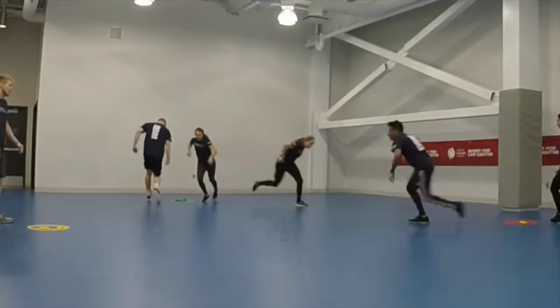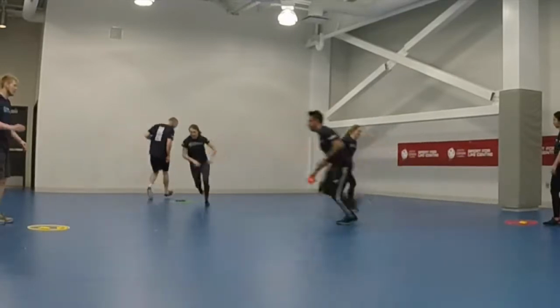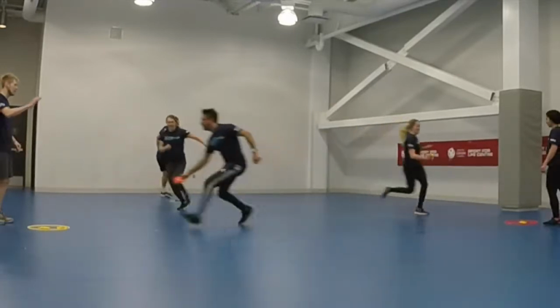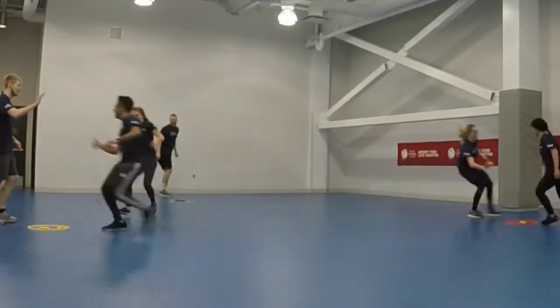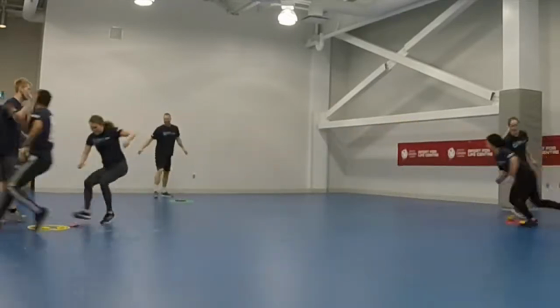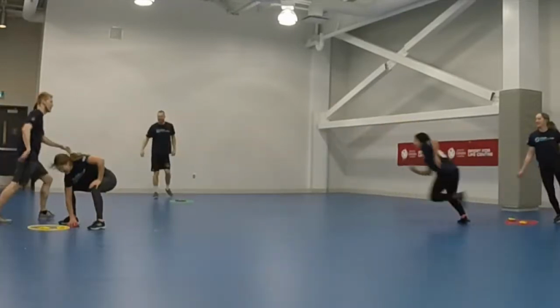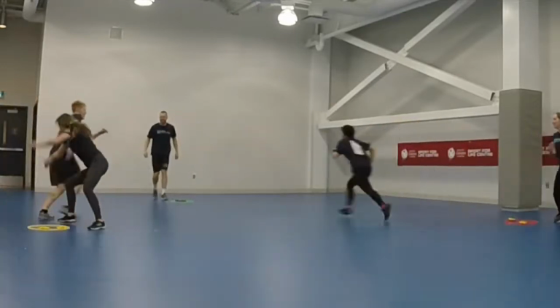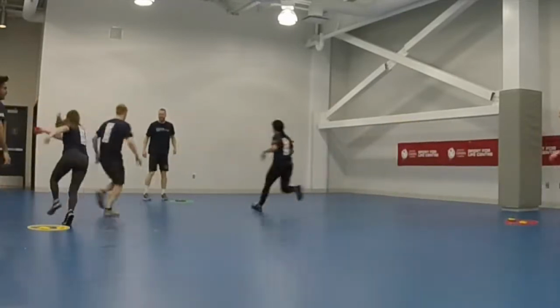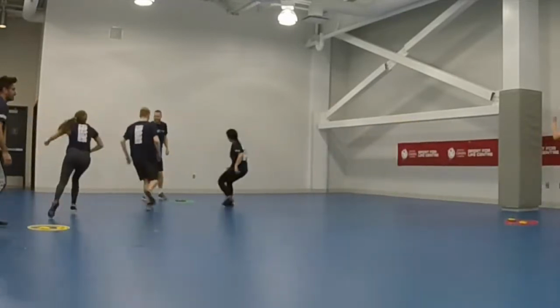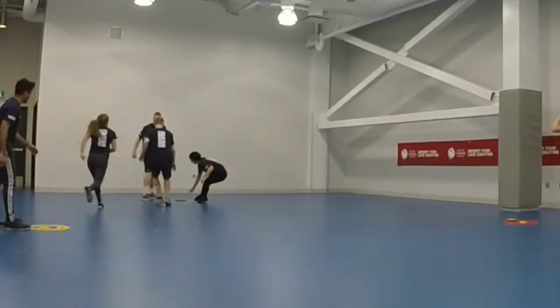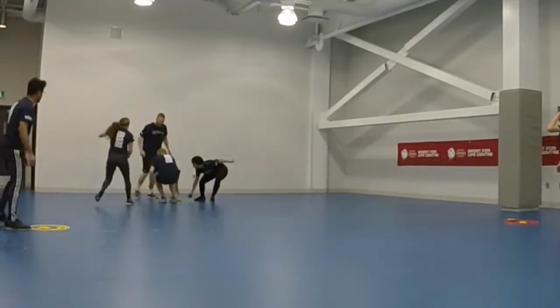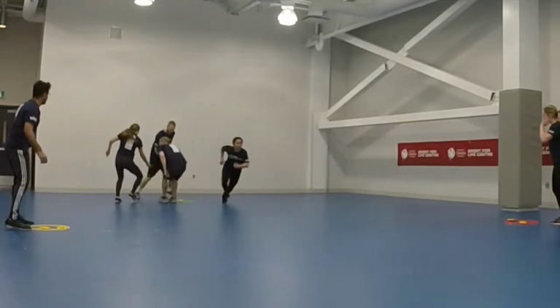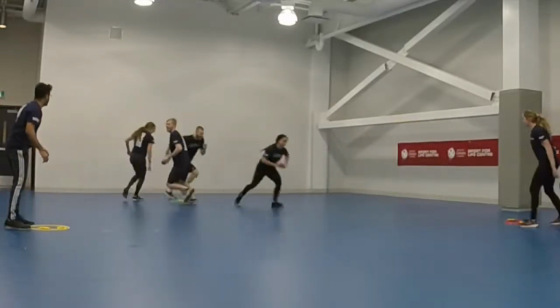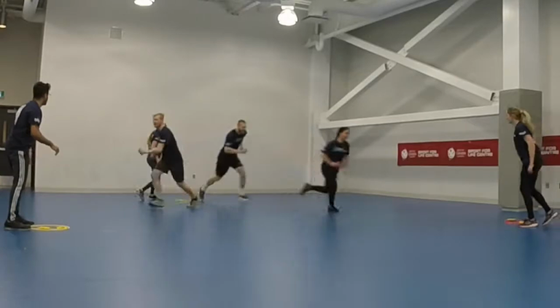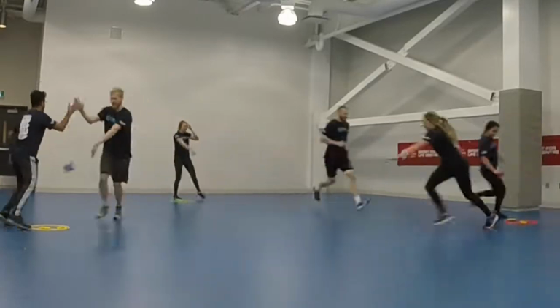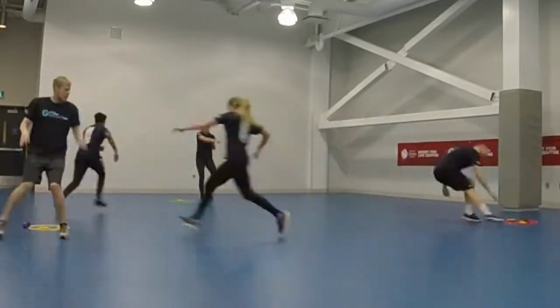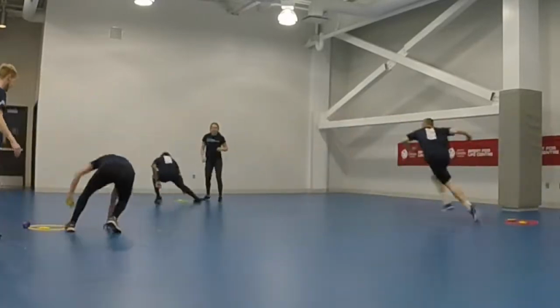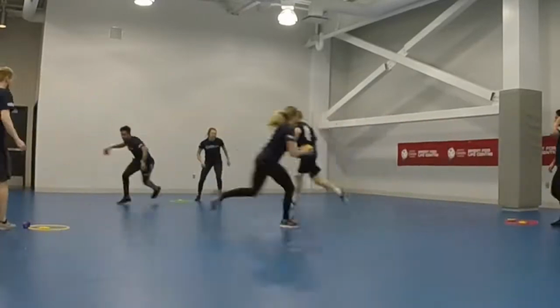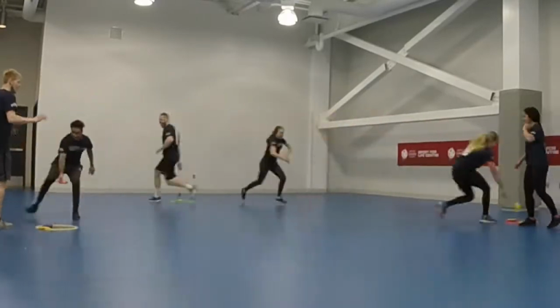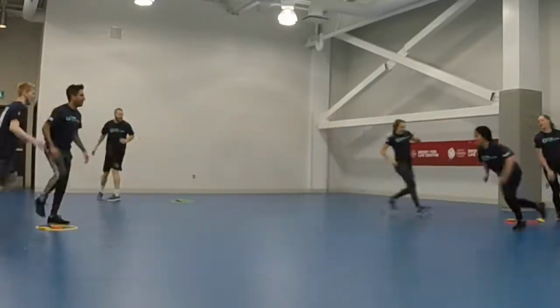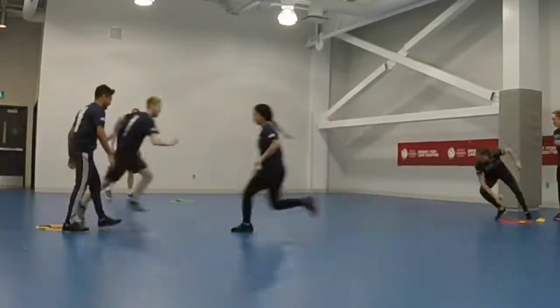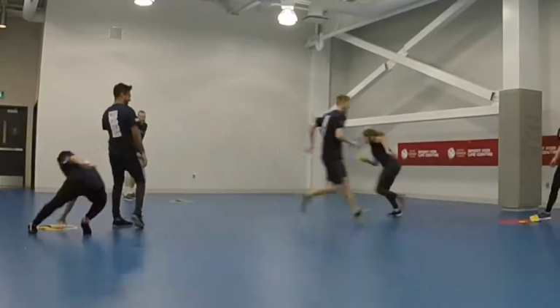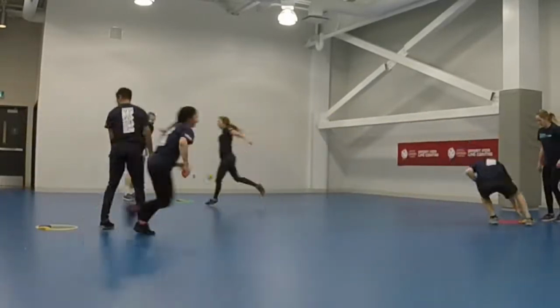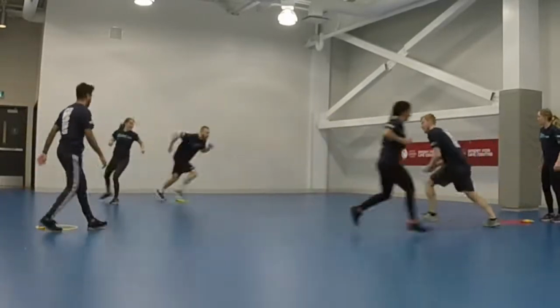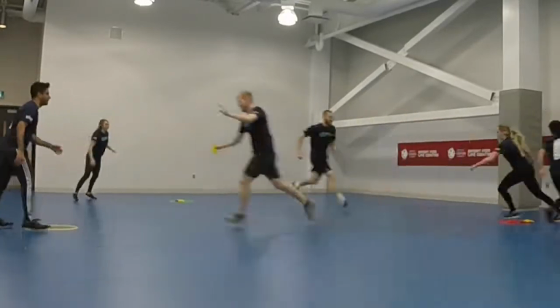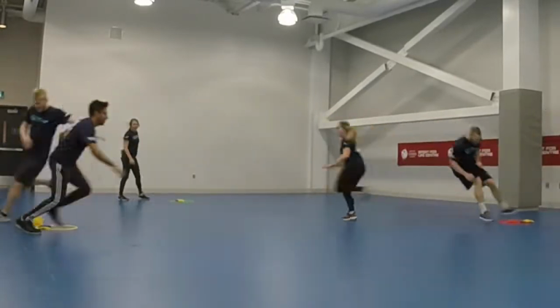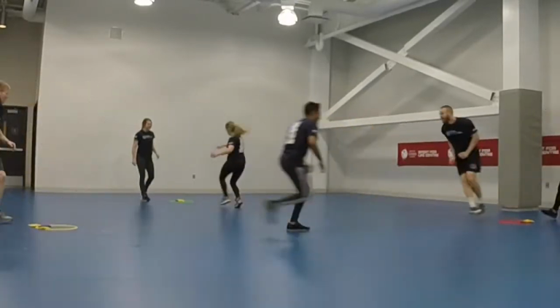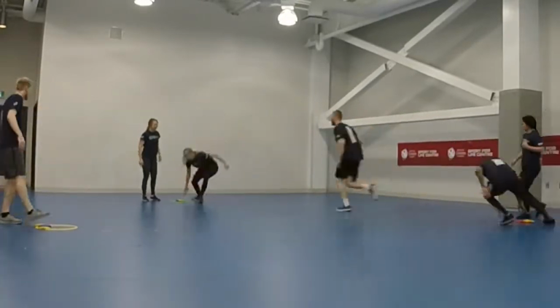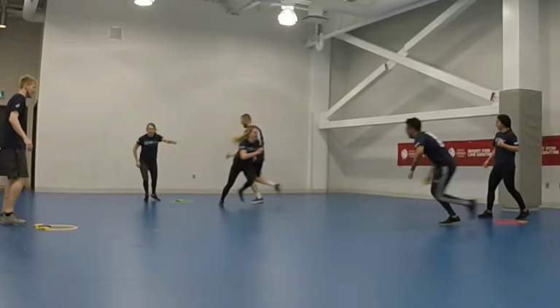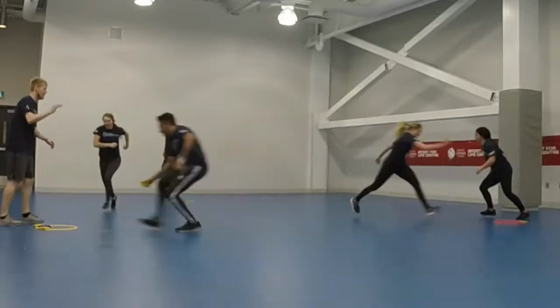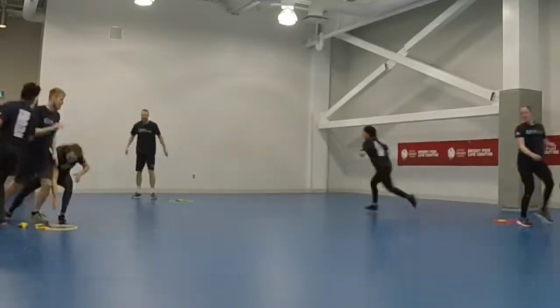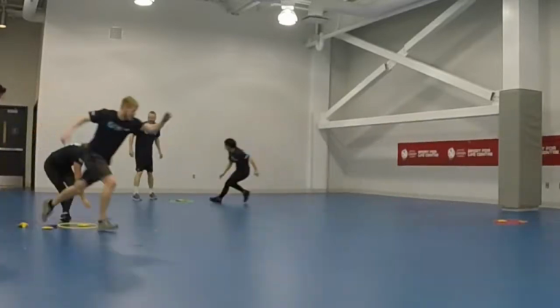Divide the participants into groups of three to five people. Give each team a hula hoop and three bean bags. When the instructor says go, one person from each team will go and take one bean bag from another team's hoop.